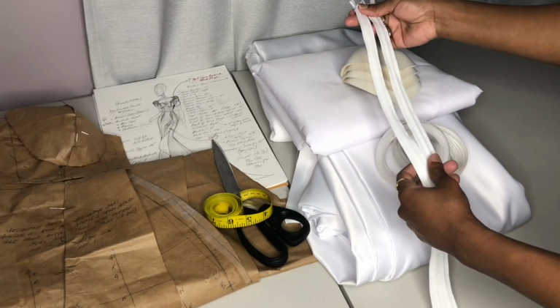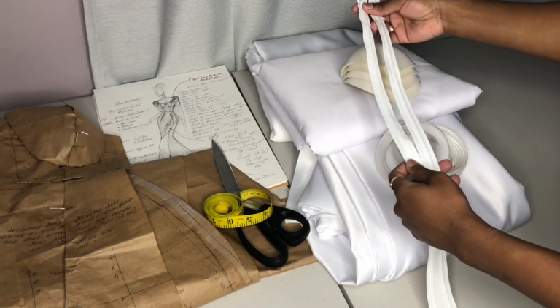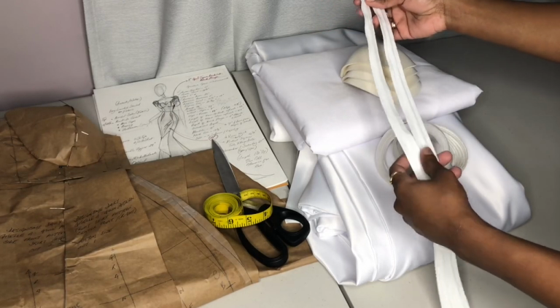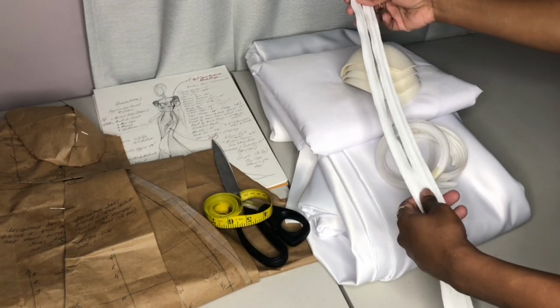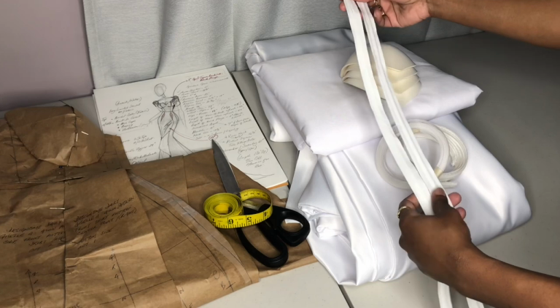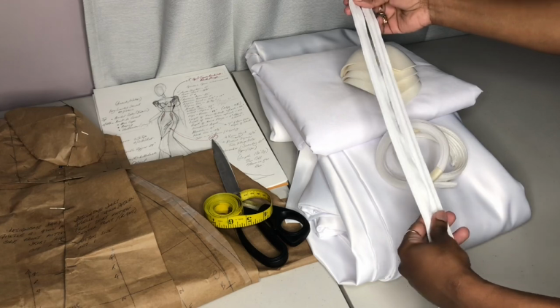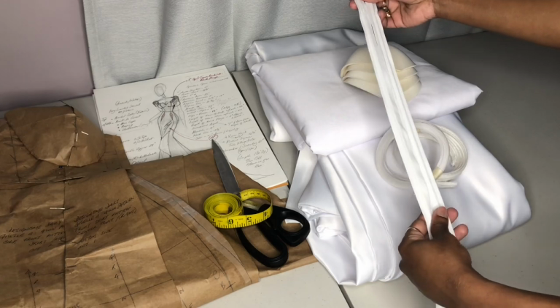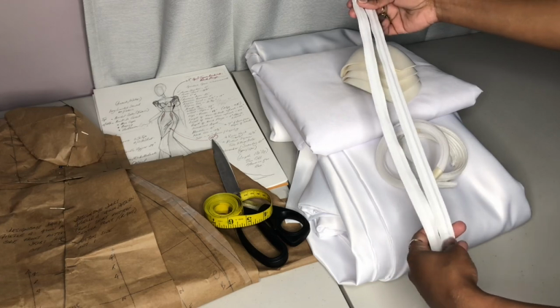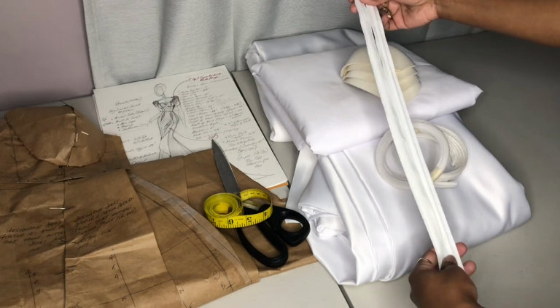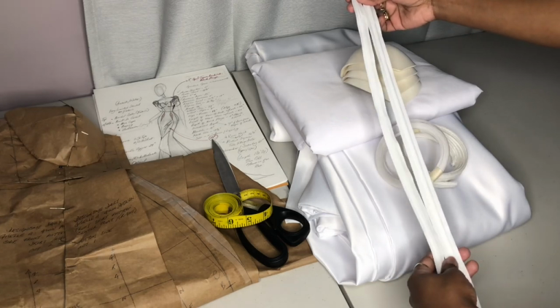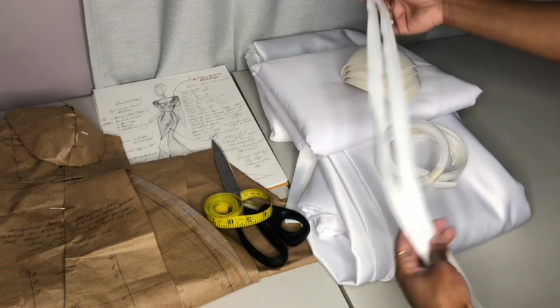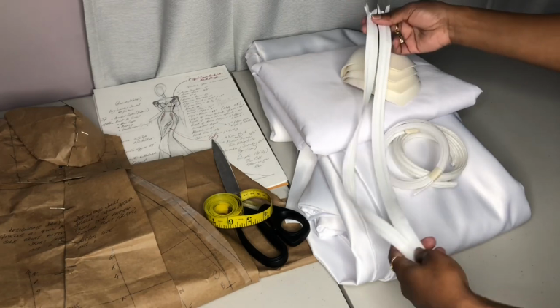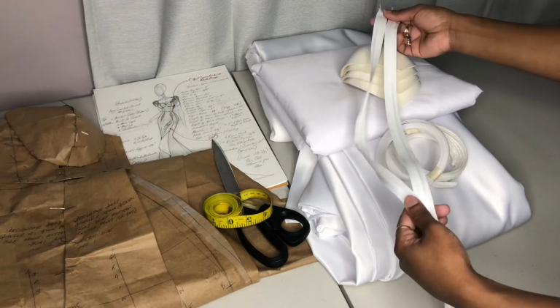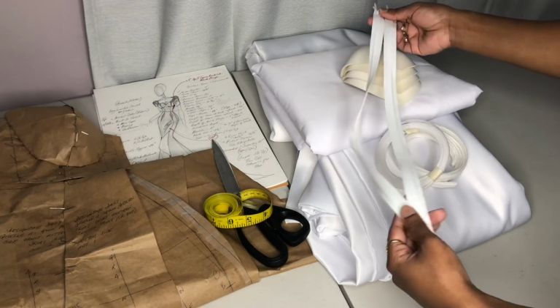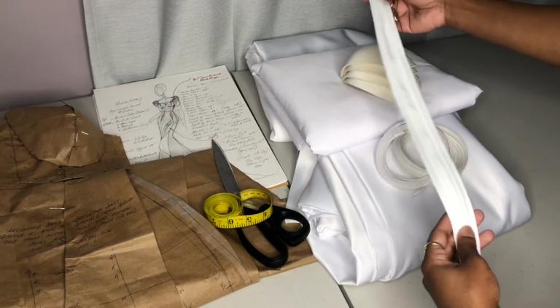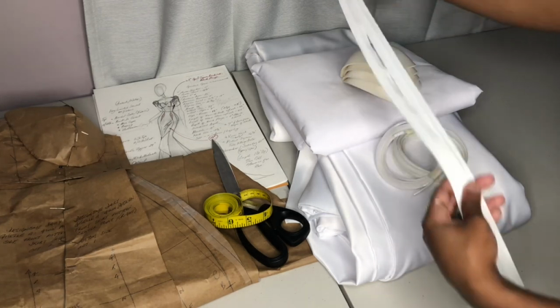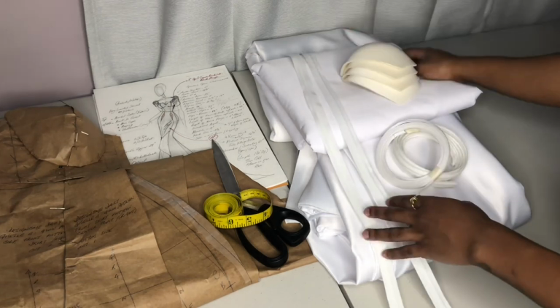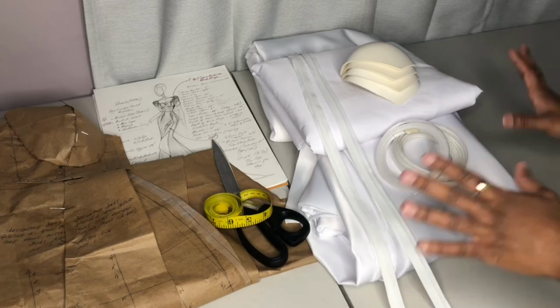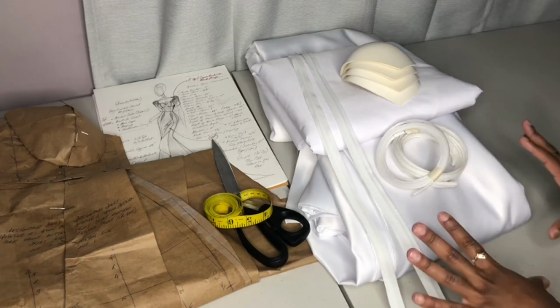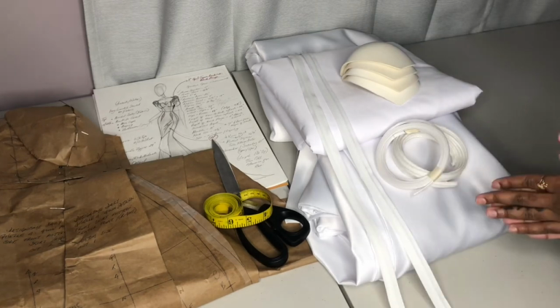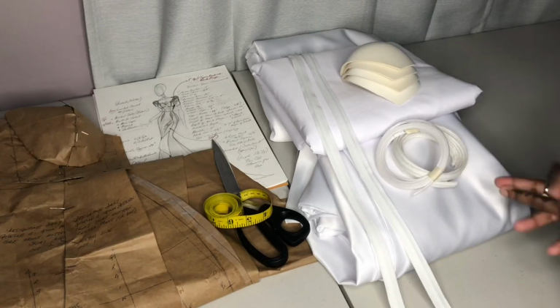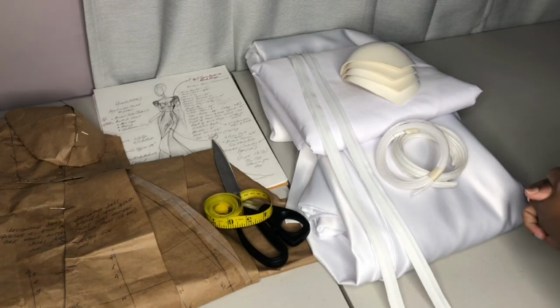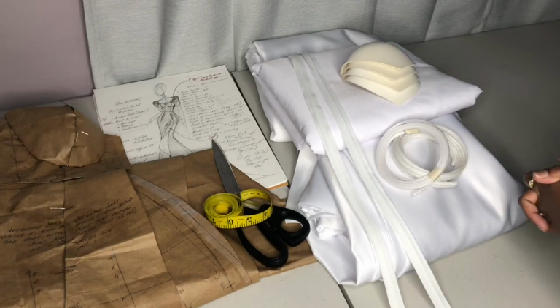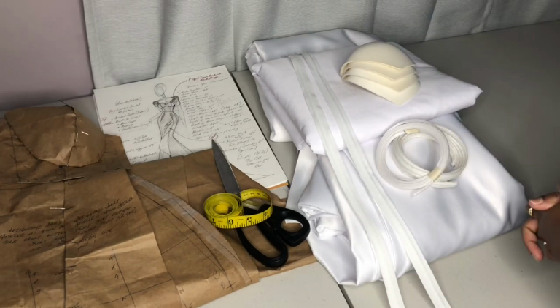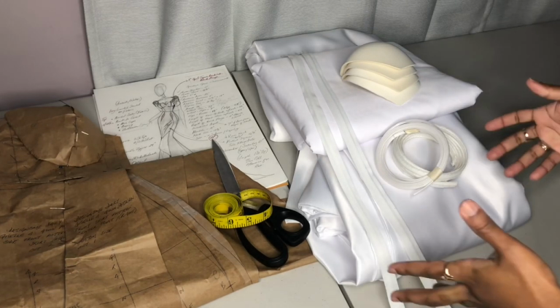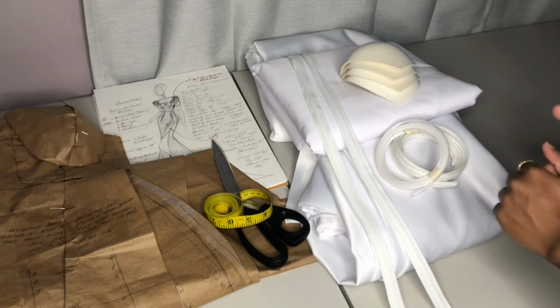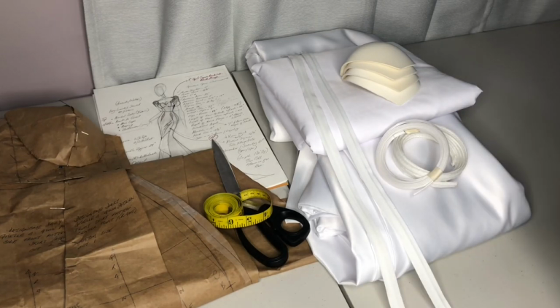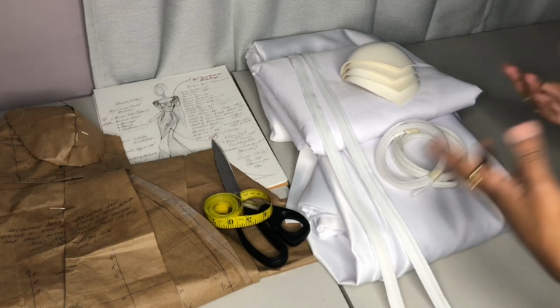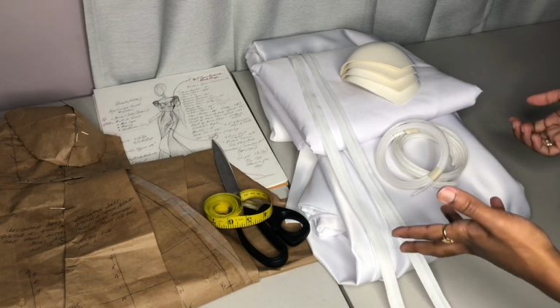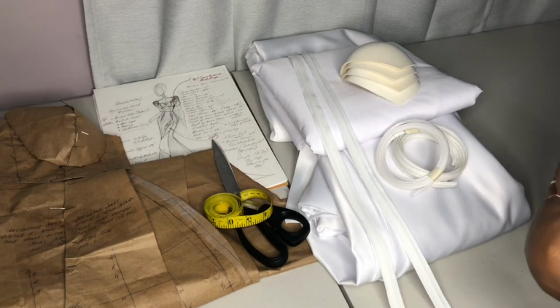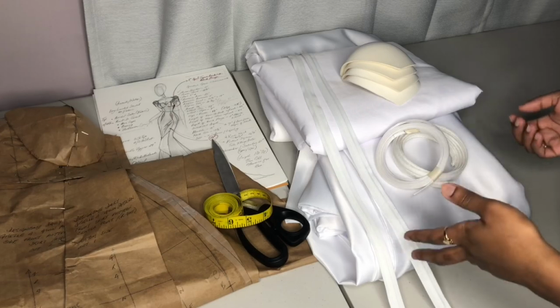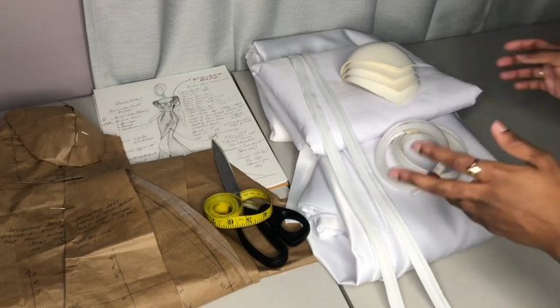I'm only going to use one zipper, but it's always good to have a backup just in case anything happens during the process of constructing your gown. You can just remove the one that doesn't work and use your backup zipper.